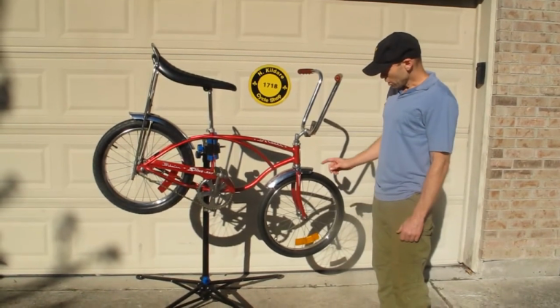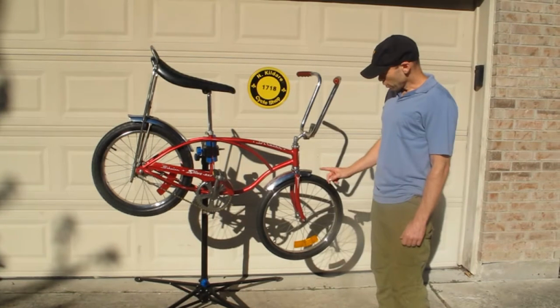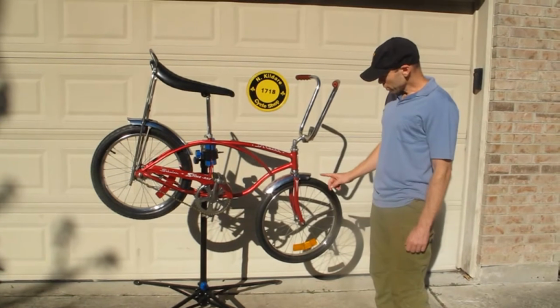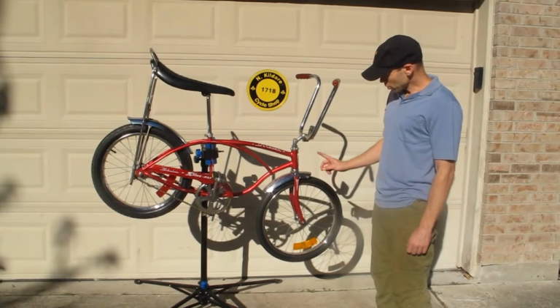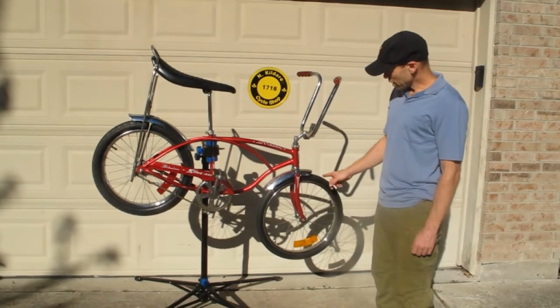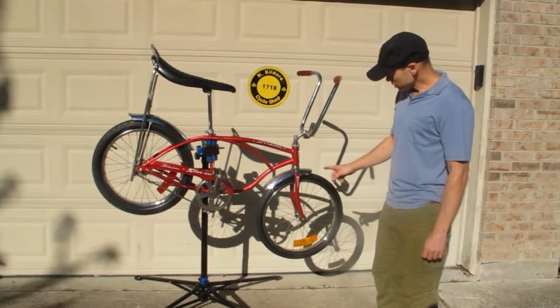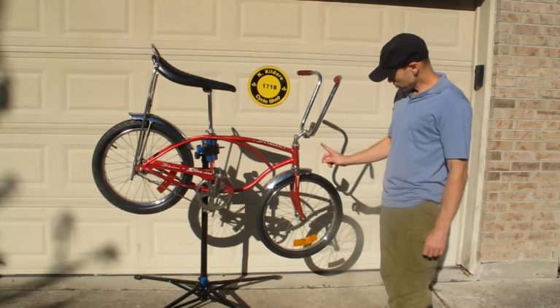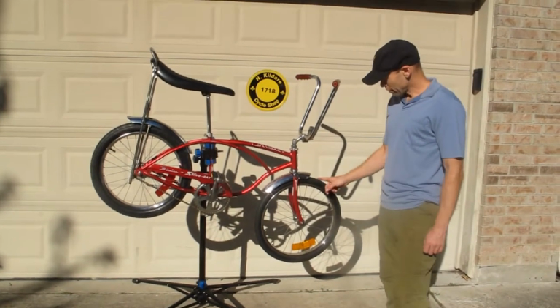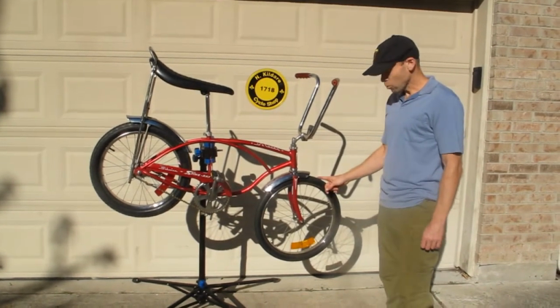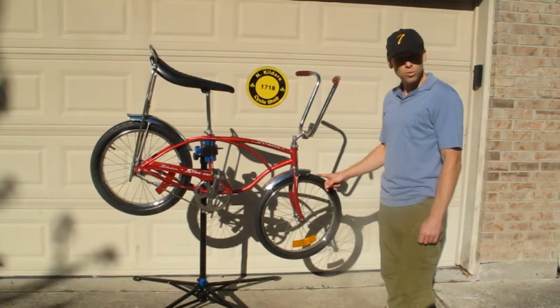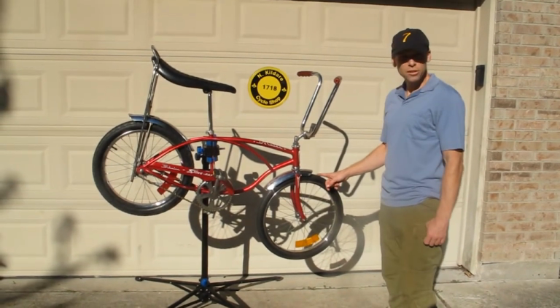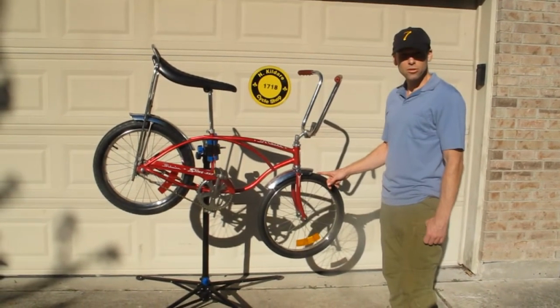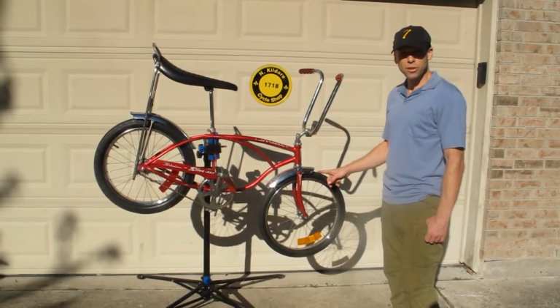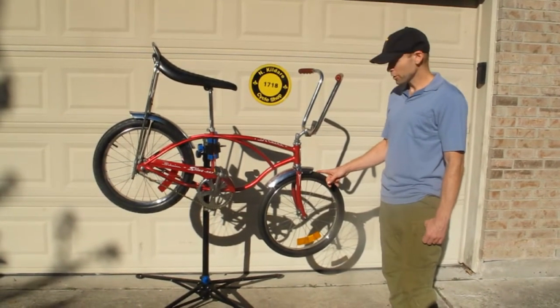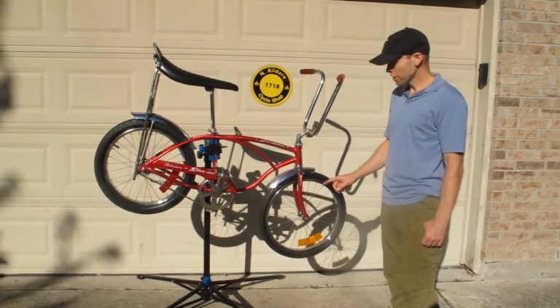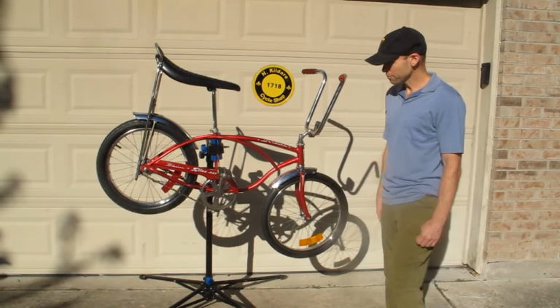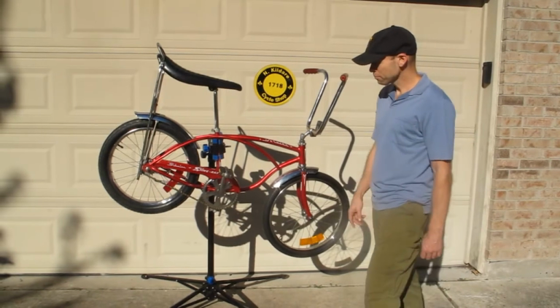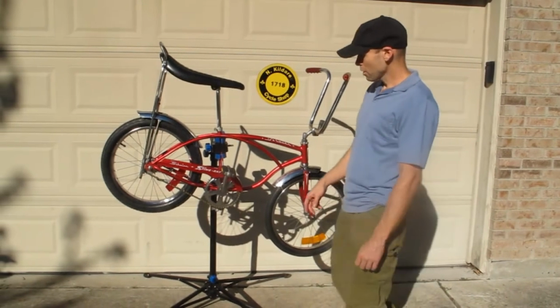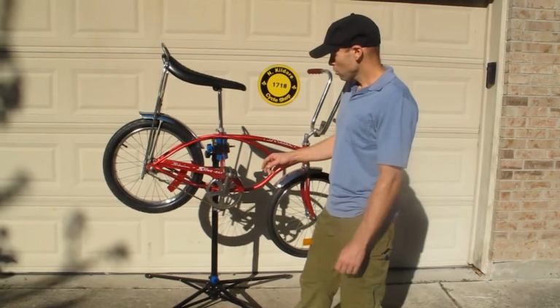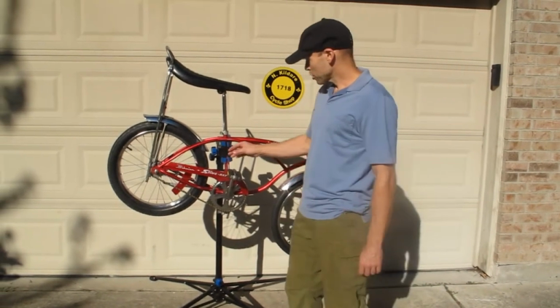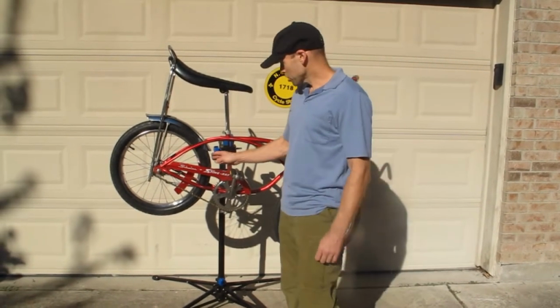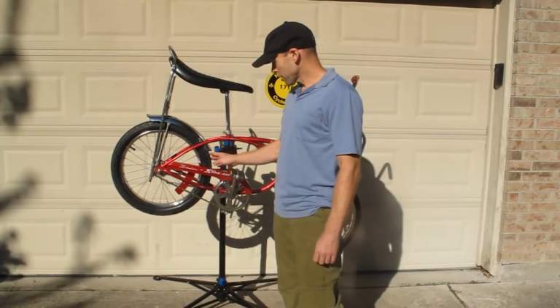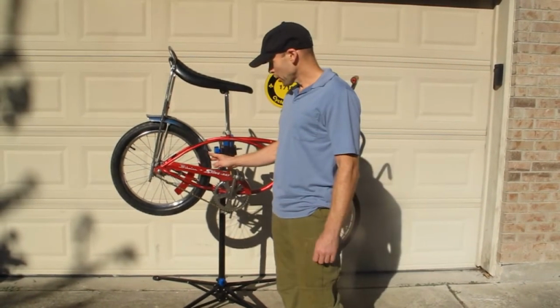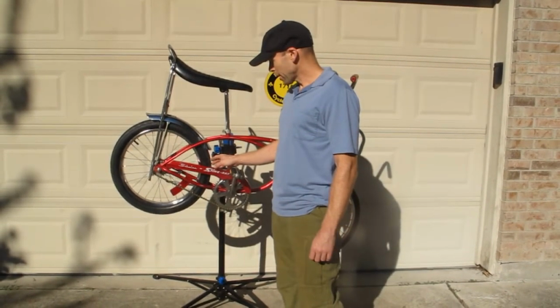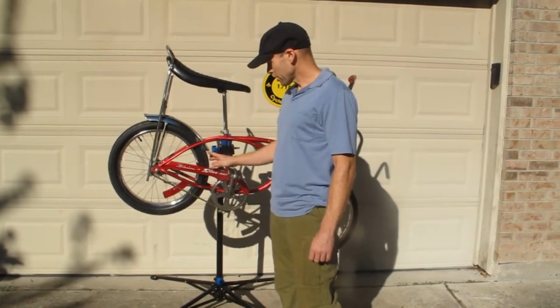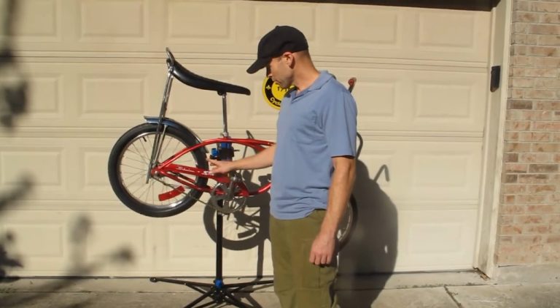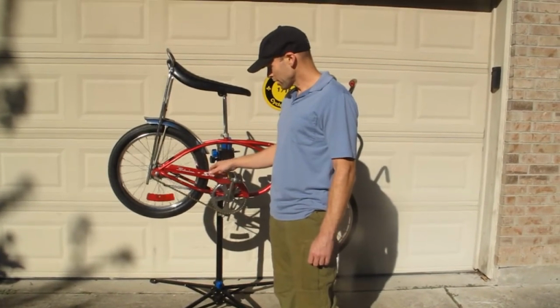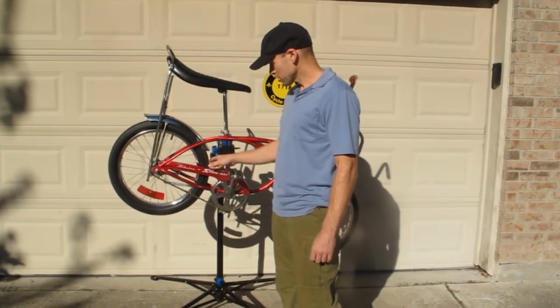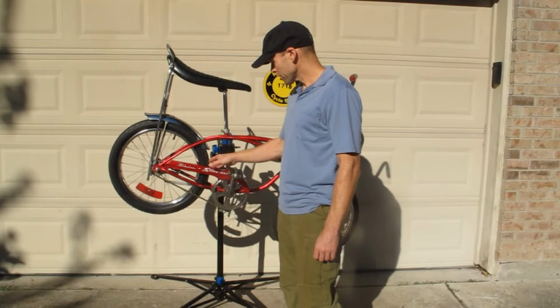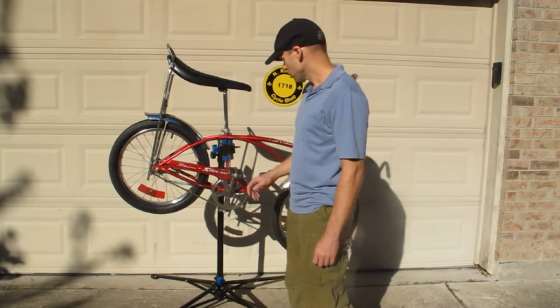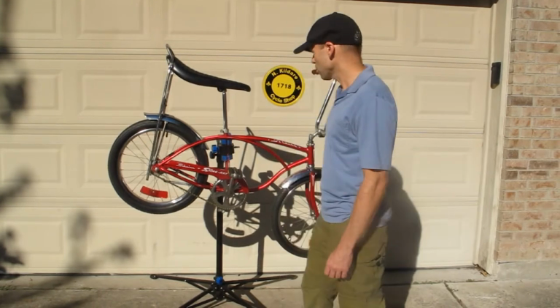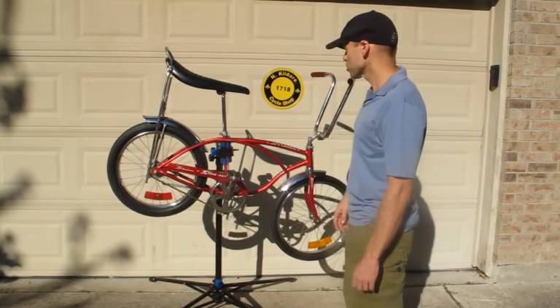As far as the wheels go, the tires: we have a Westwind Schwinn front tire and a Schwinn Stingray knobby back tire. These tires look to be original.